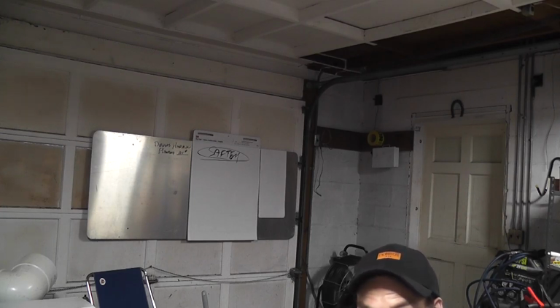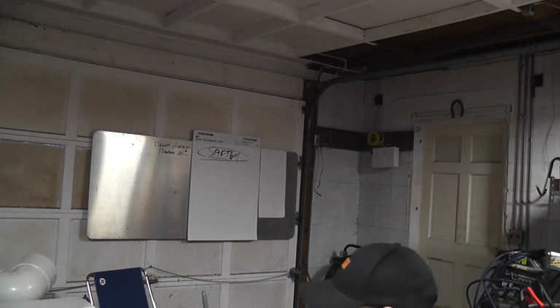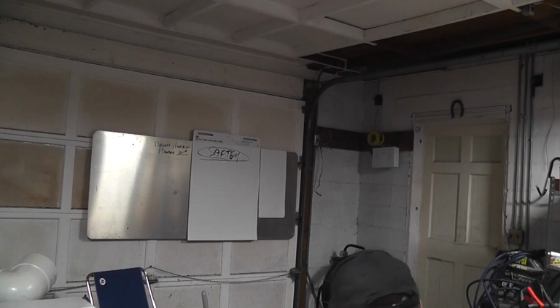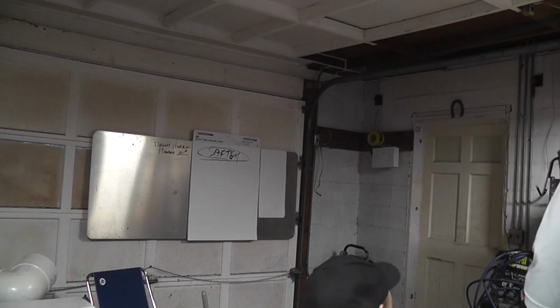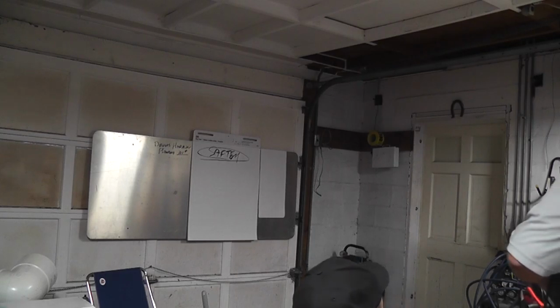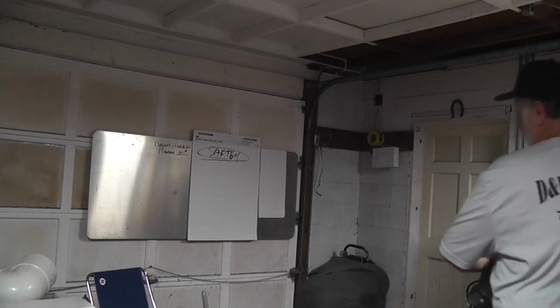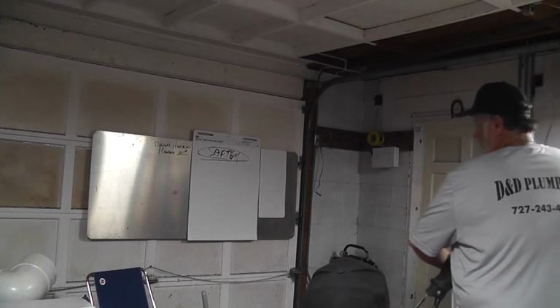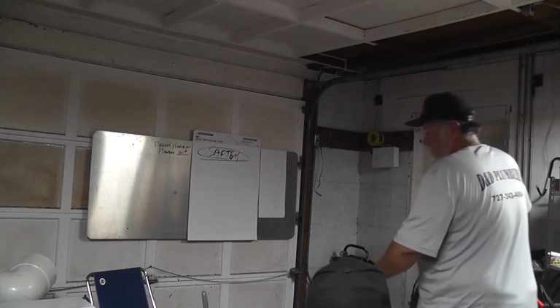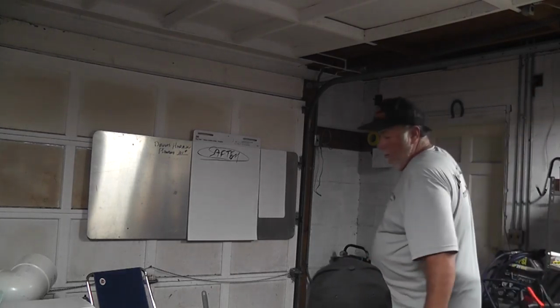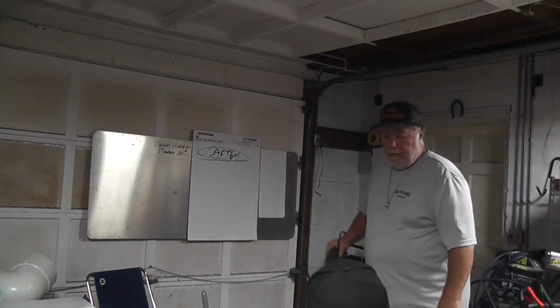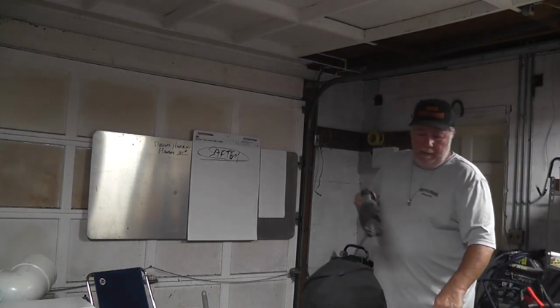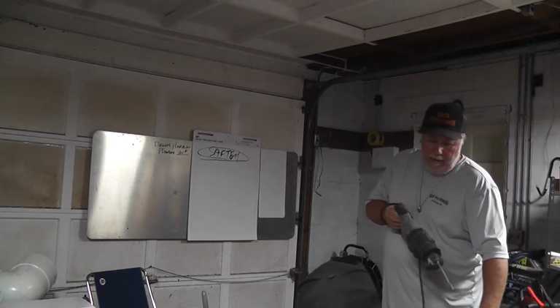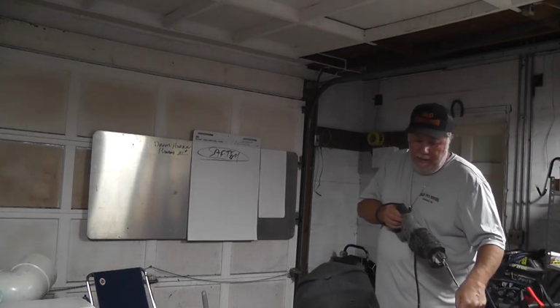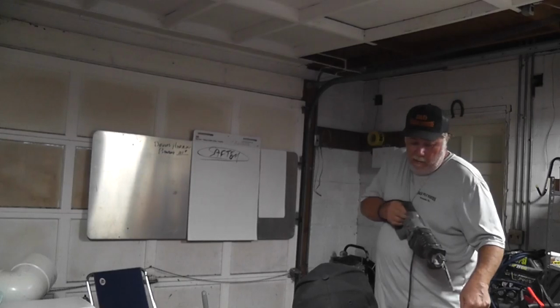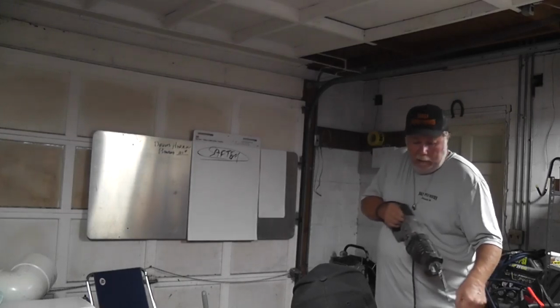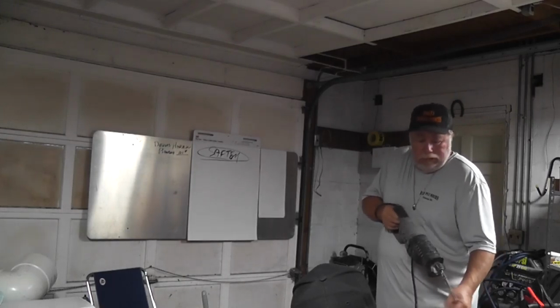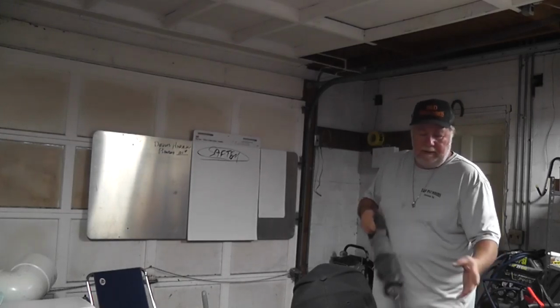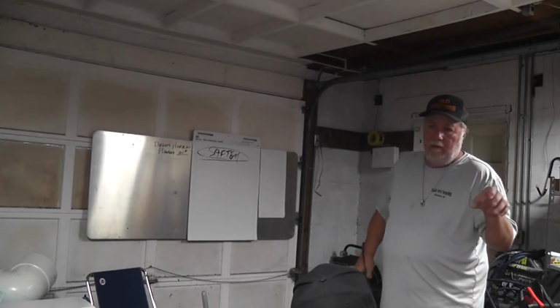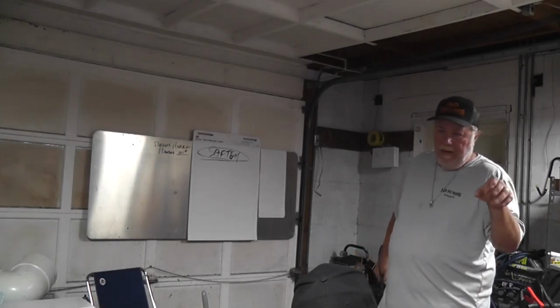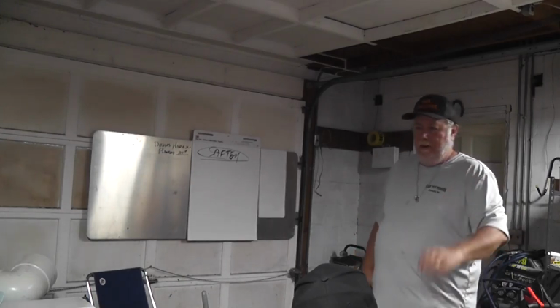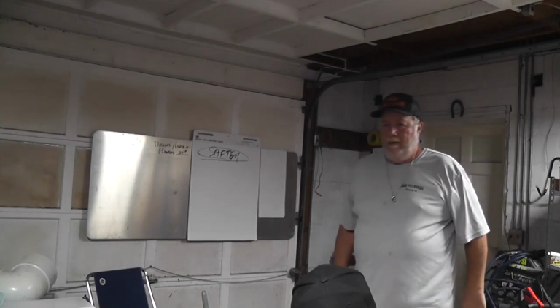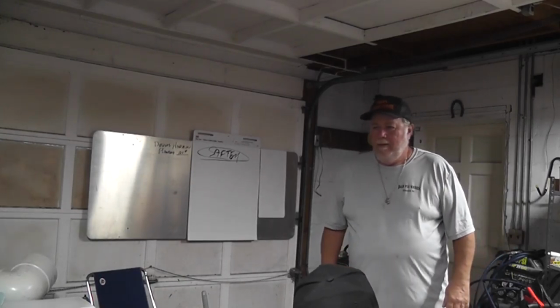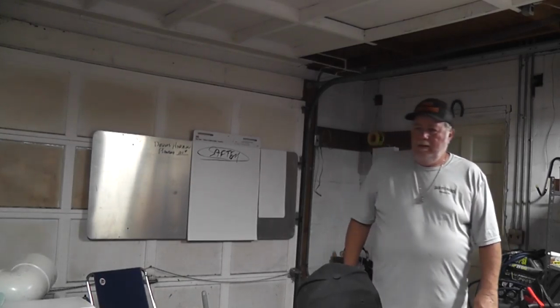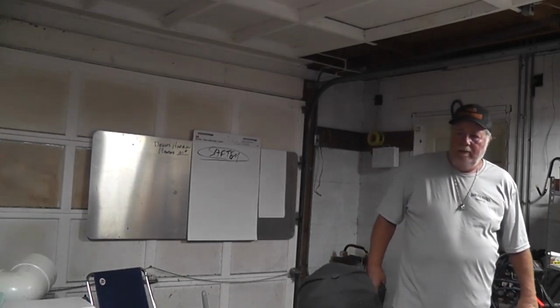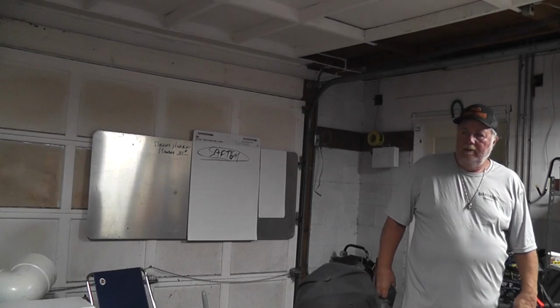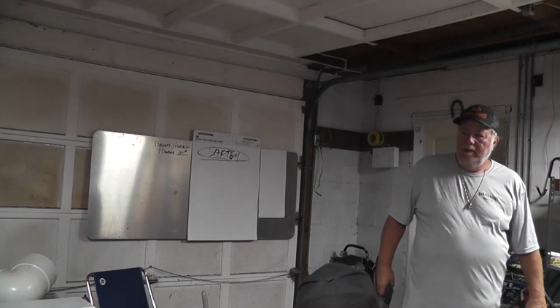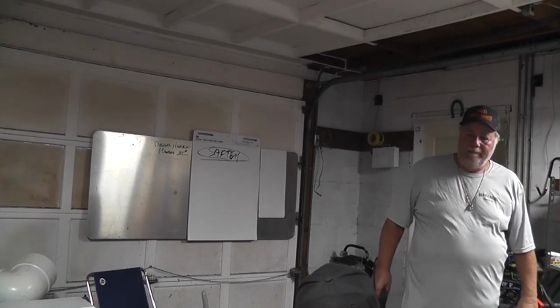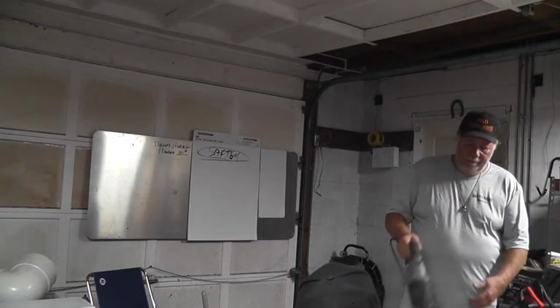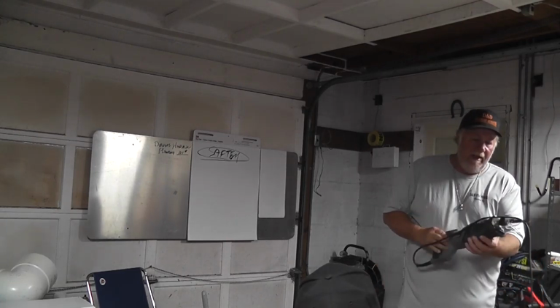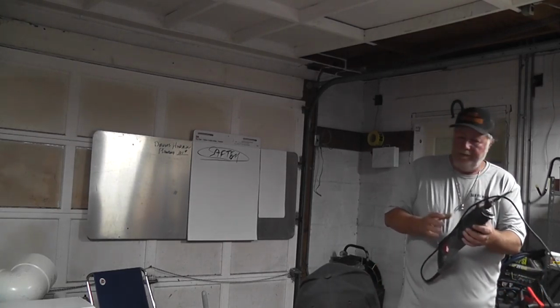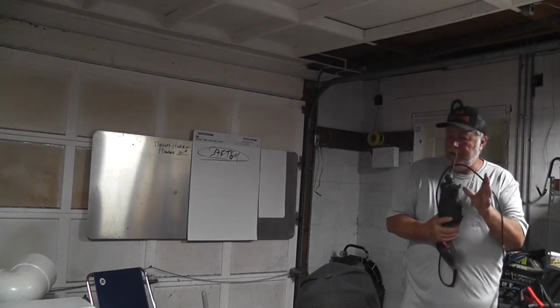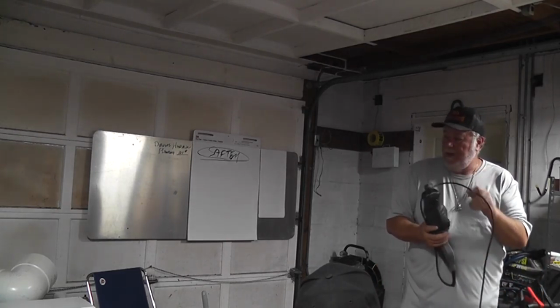Sawzall — same thing, whether it be battery or electric. Piece of pipe, you've got it up there, next thing you know, fingers are gone. Safety, safety, safety, guys.